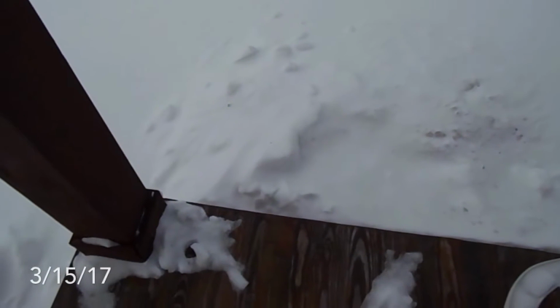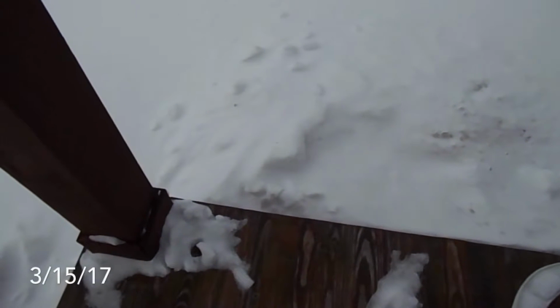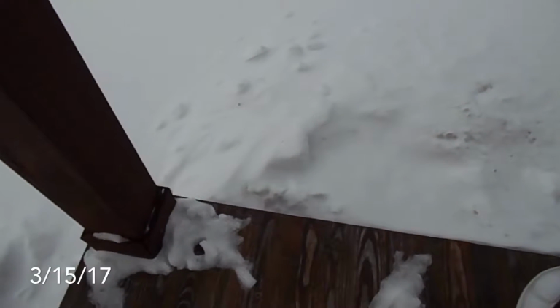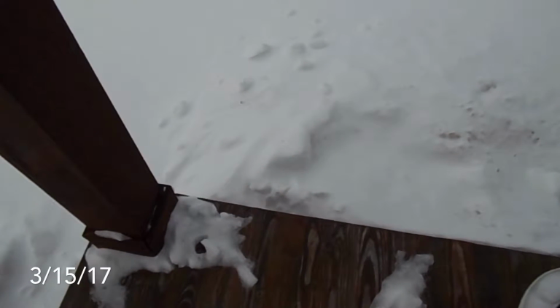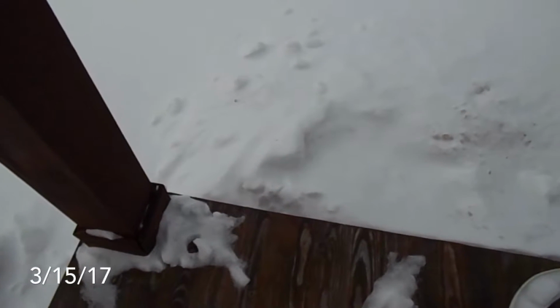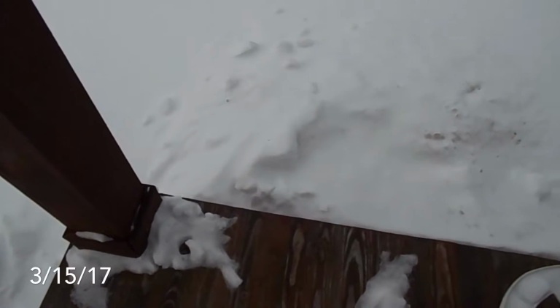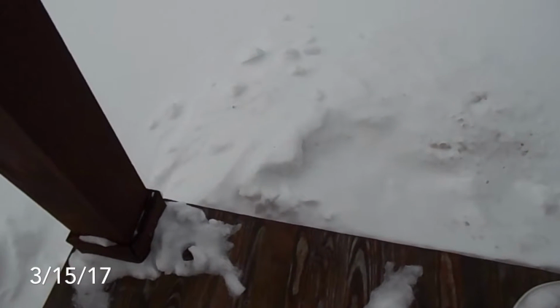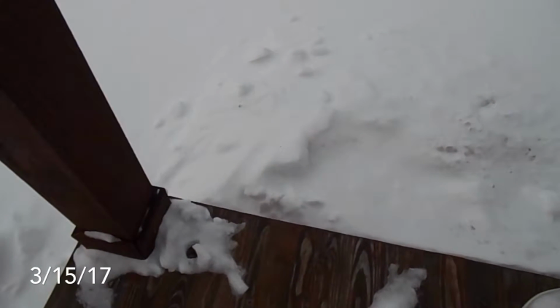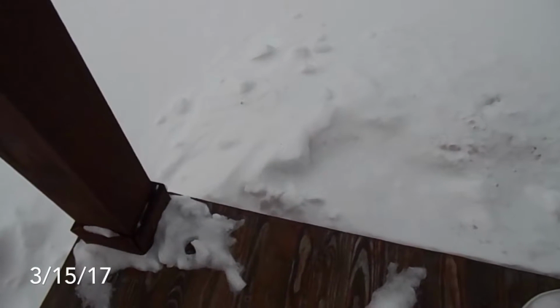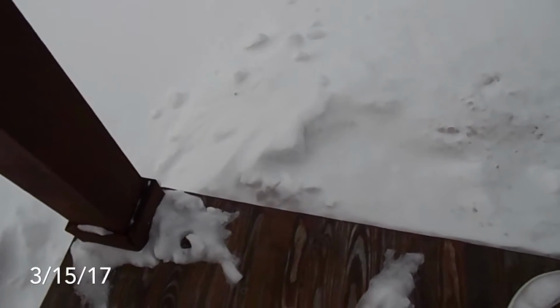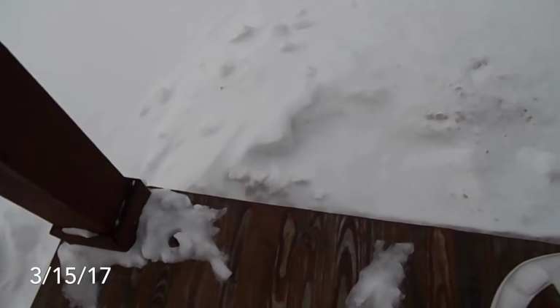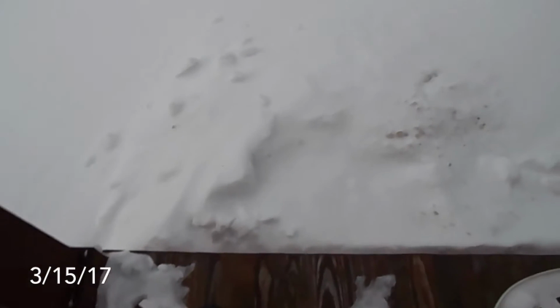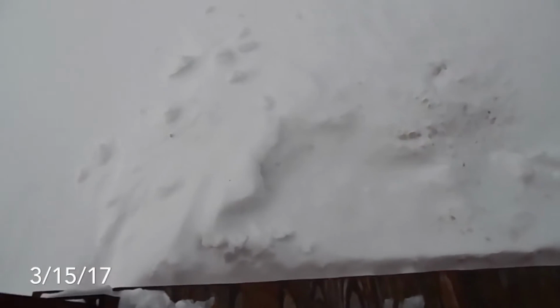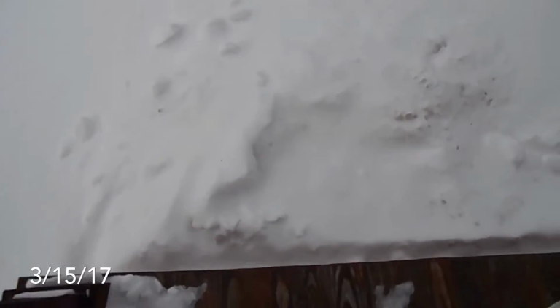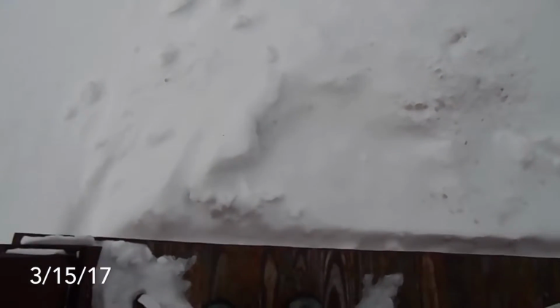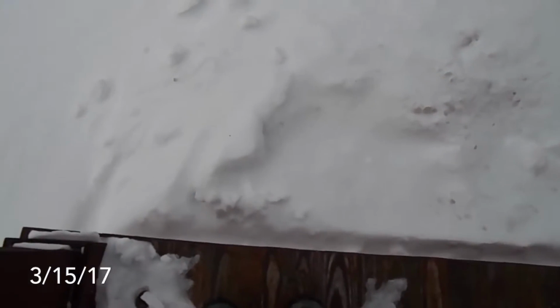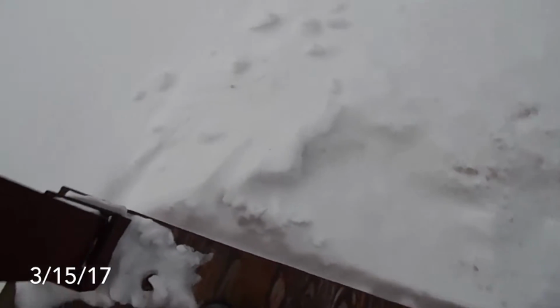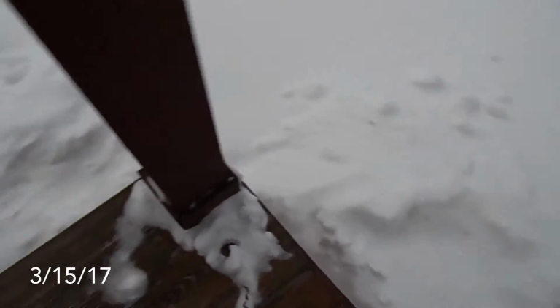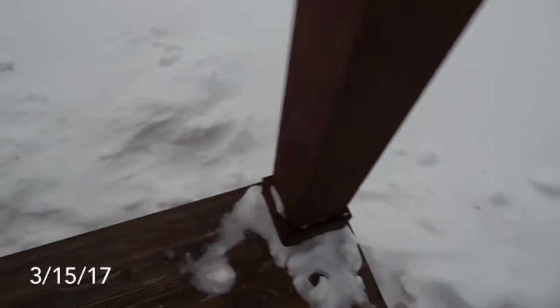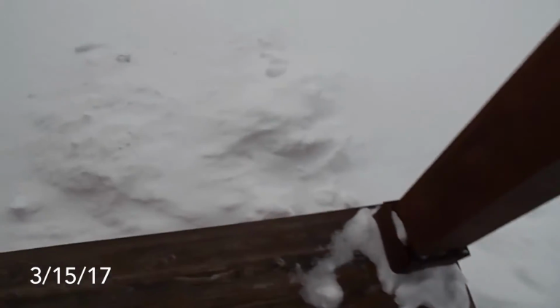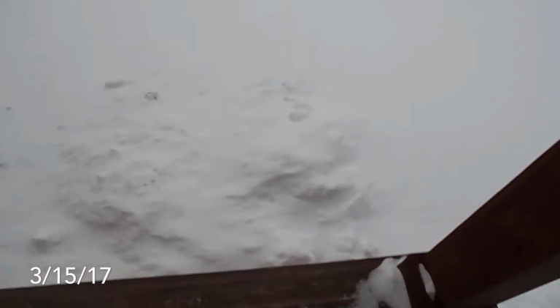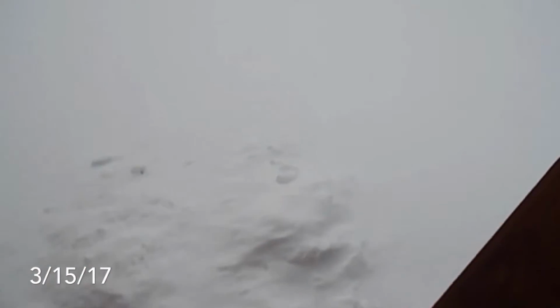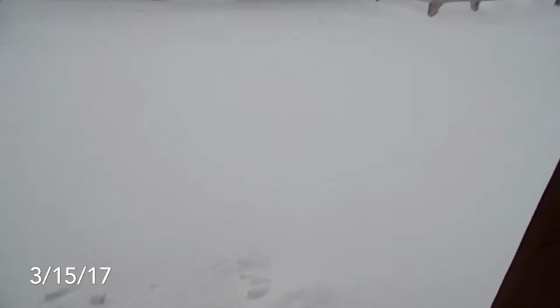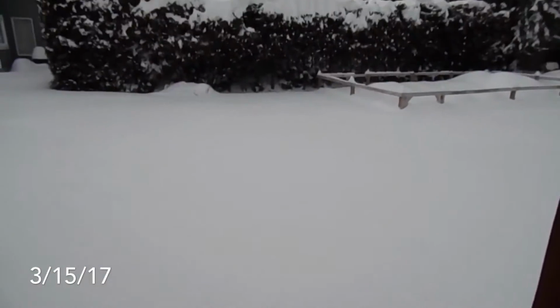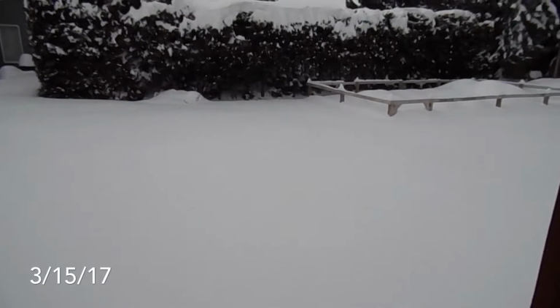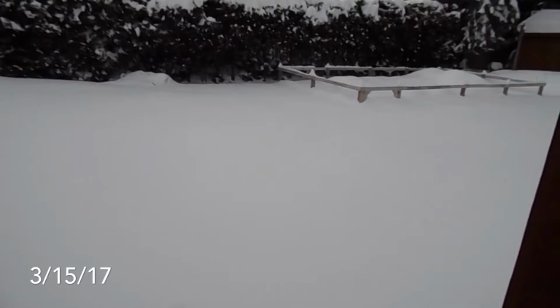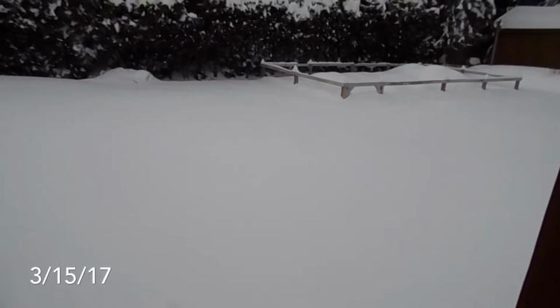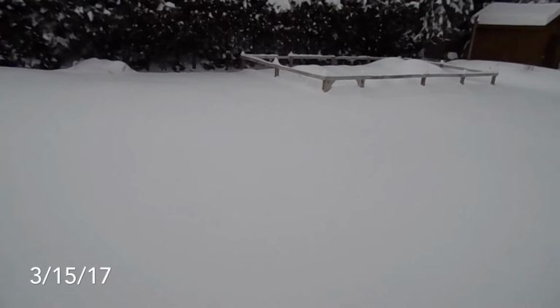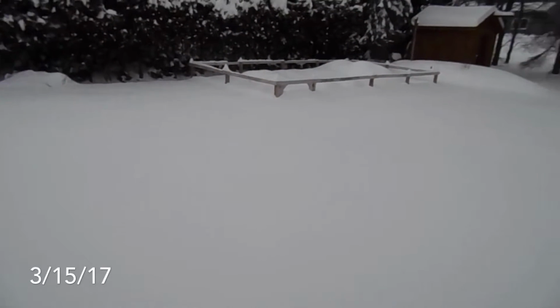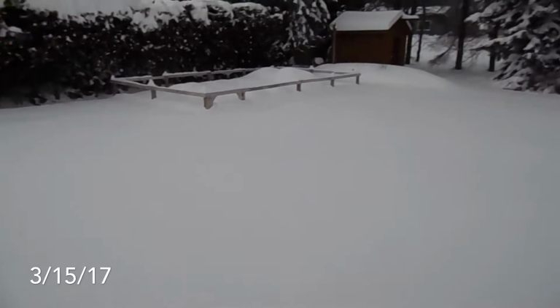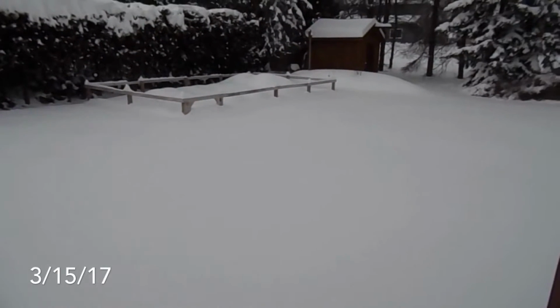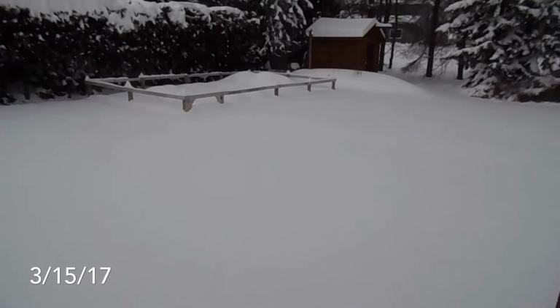Here's a snow update. It's the next day after the storm, and this is how high the snow is. This is our back deck. That's my dad's garden and the fence around the garden.